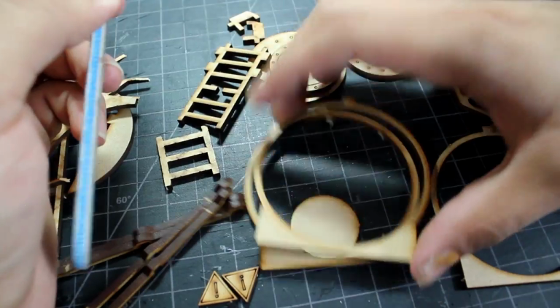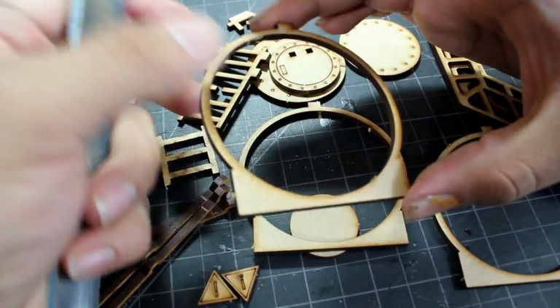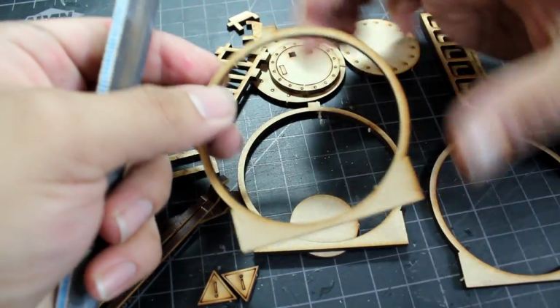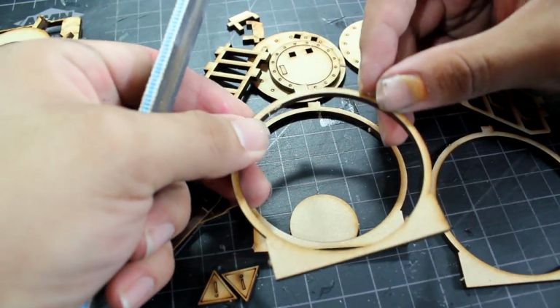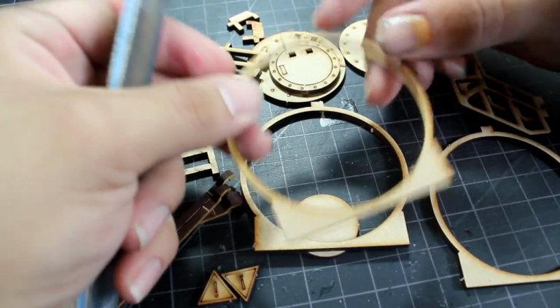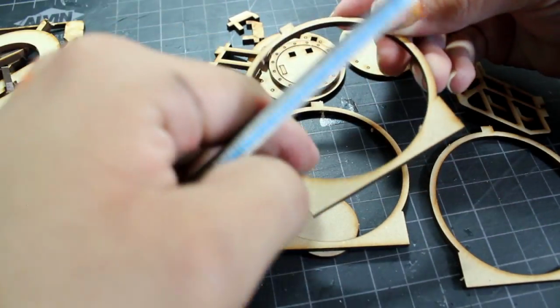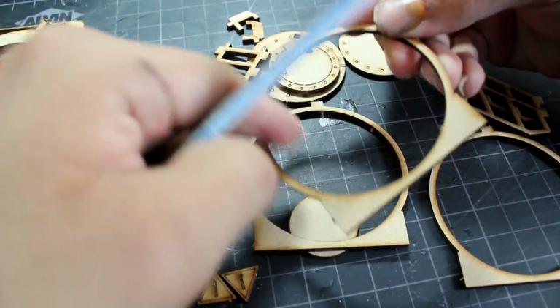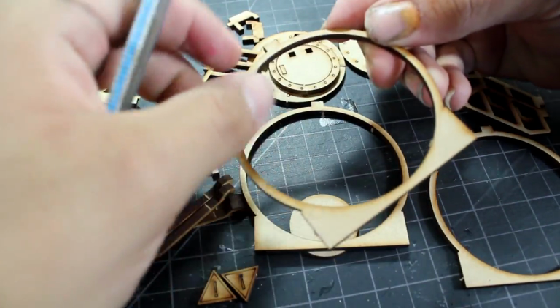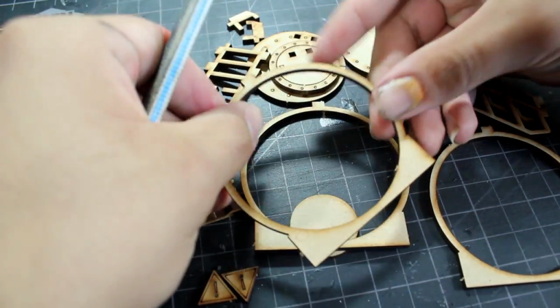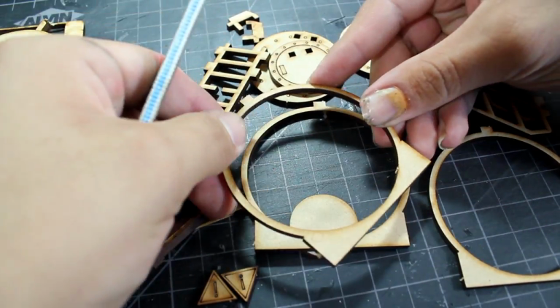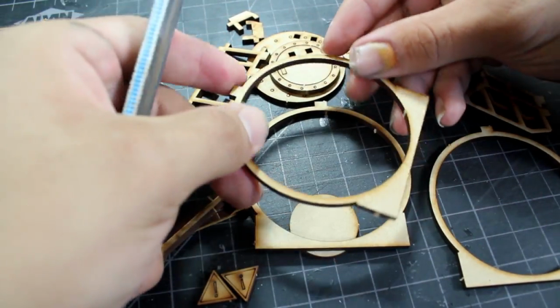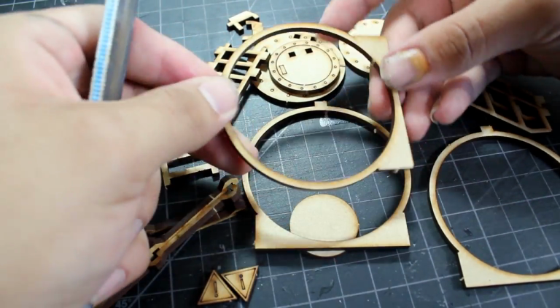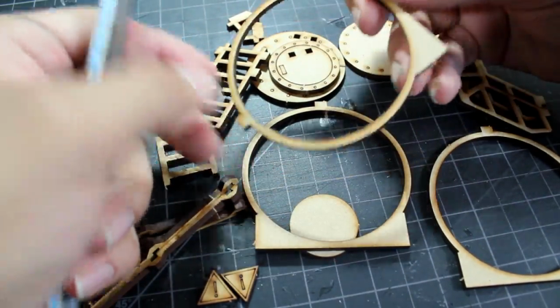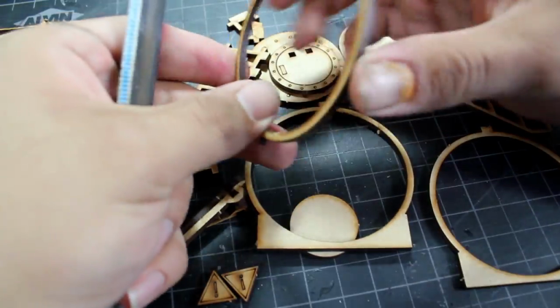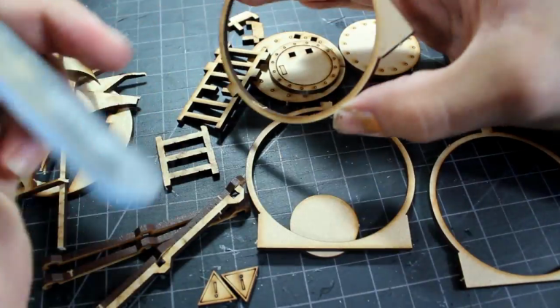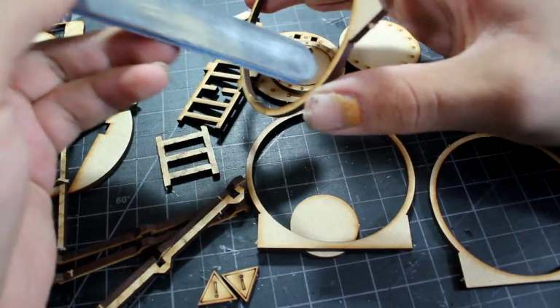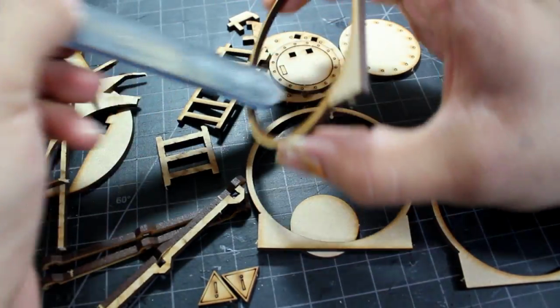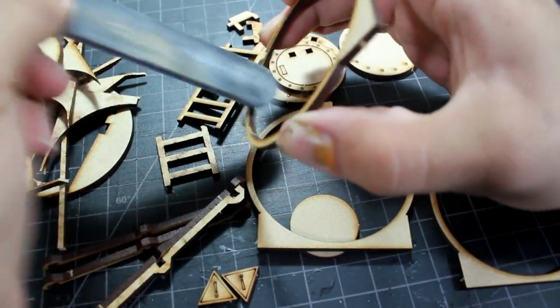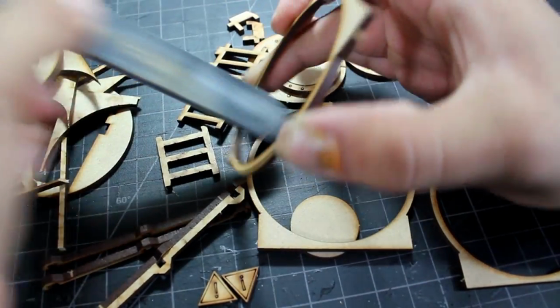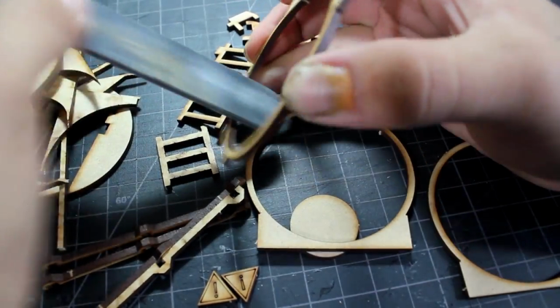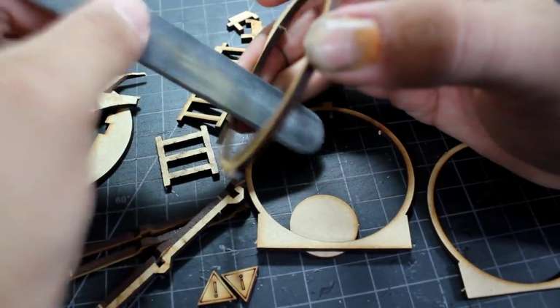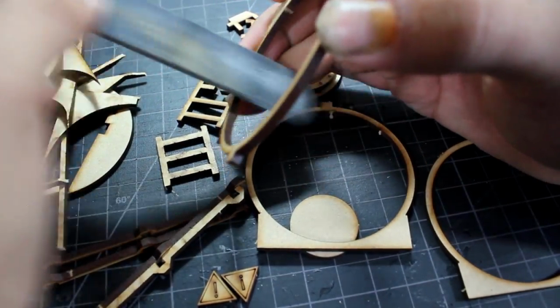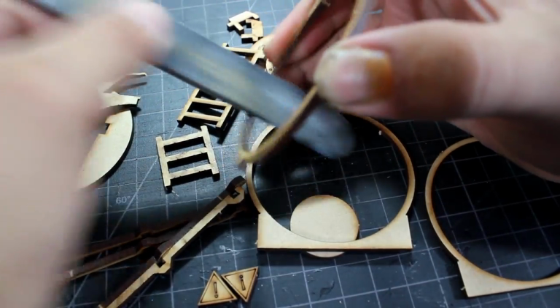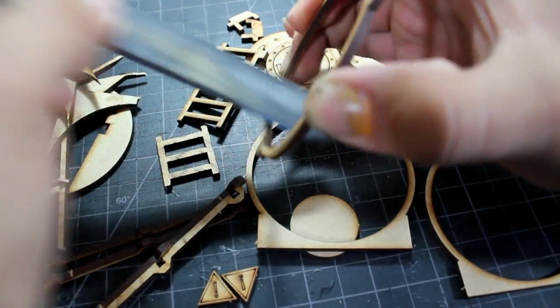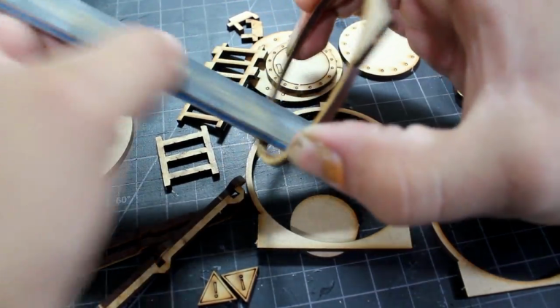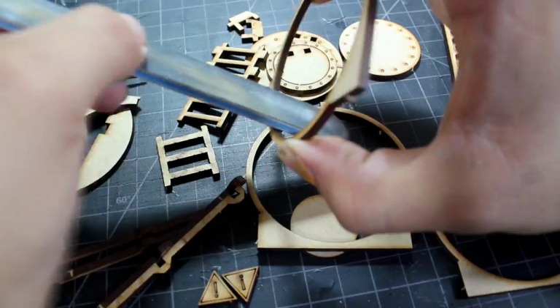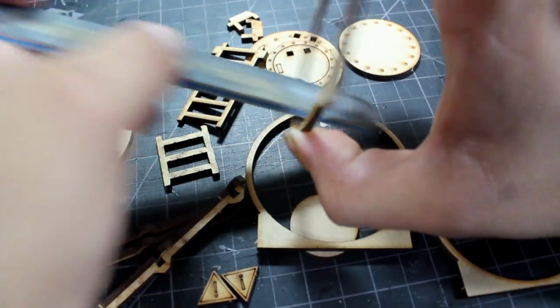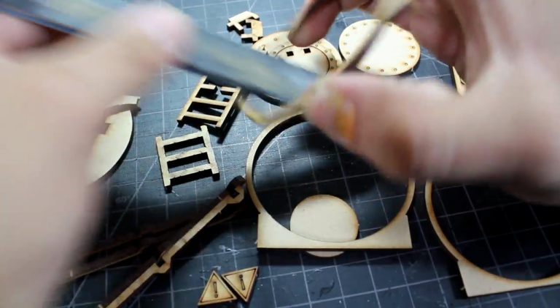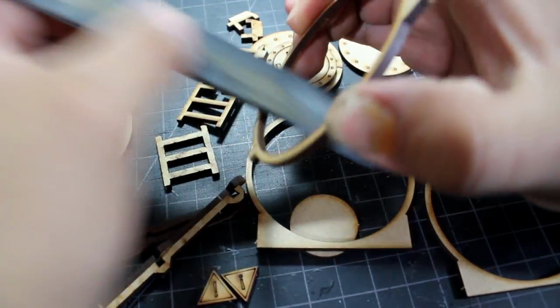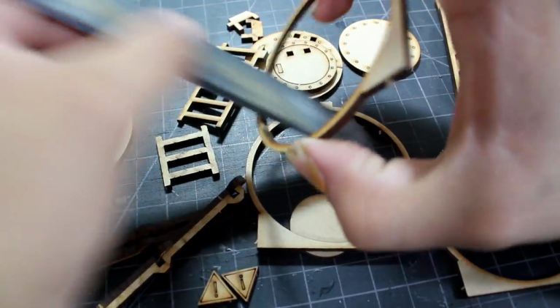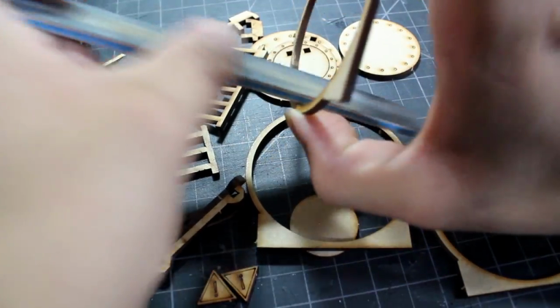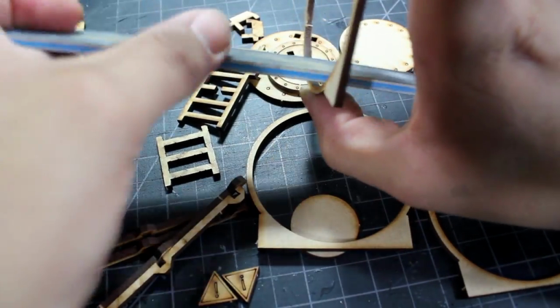The rings where you put the aluminum can are designed to fit exactly the dimensions of the can, so since I'm going to be painting them separately I made sure to sandpaper the opening a little bit wider so that it would fit the can once it was painted.